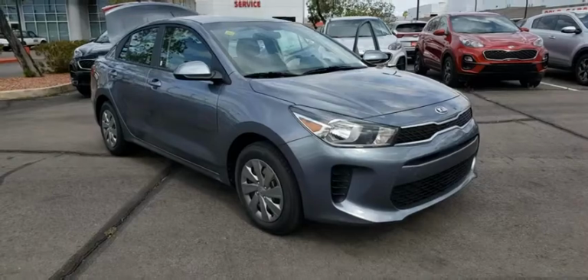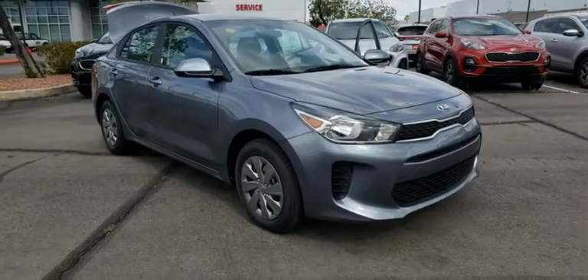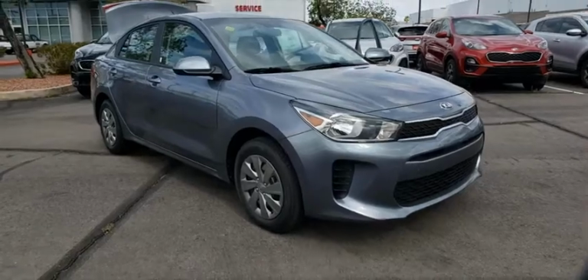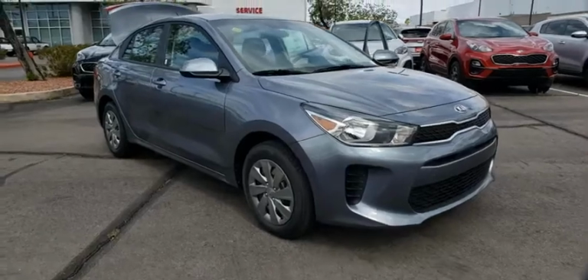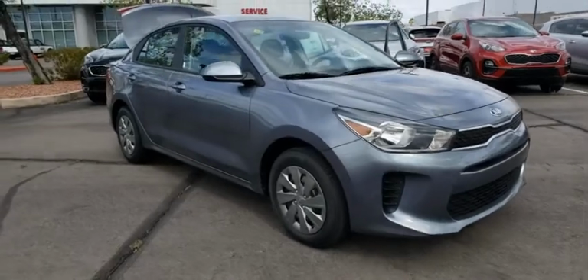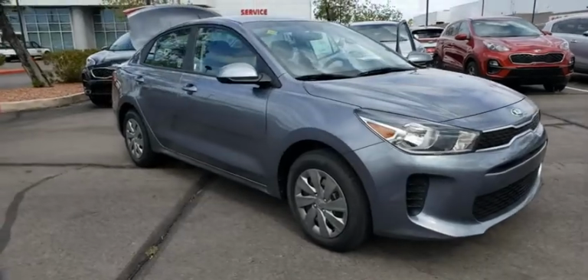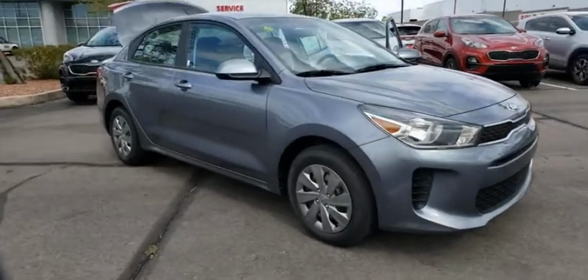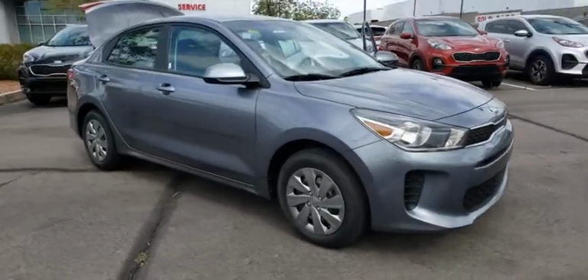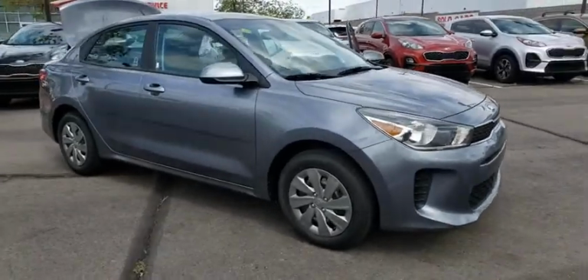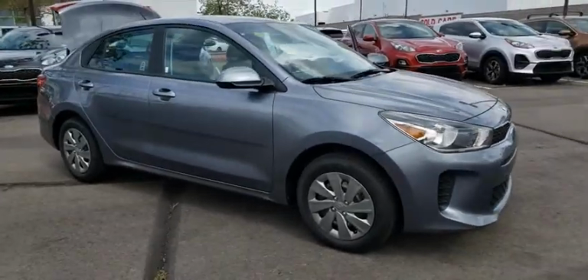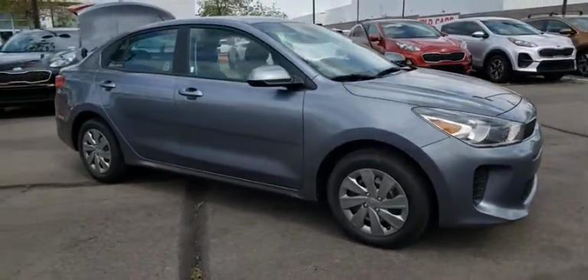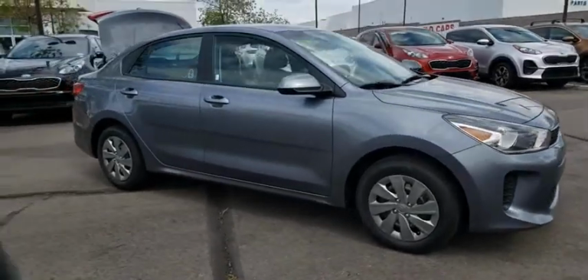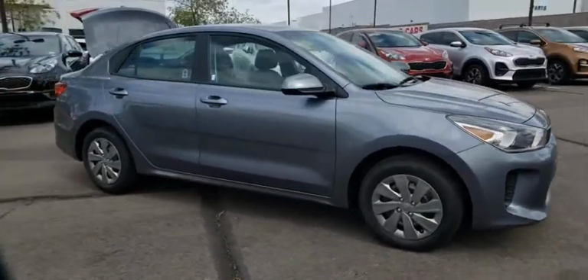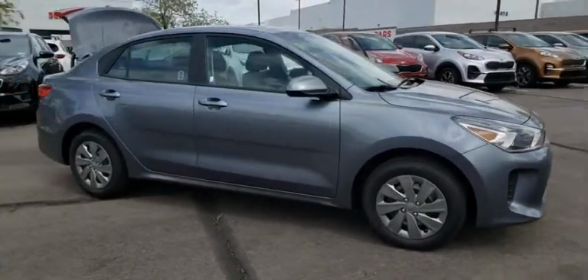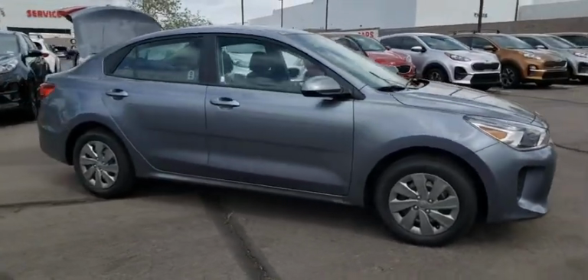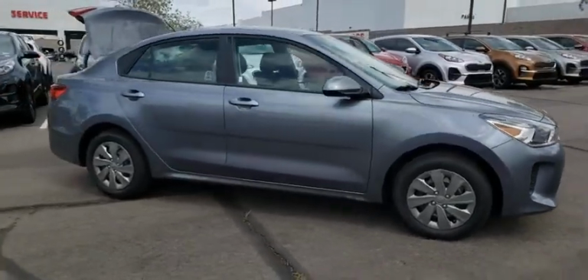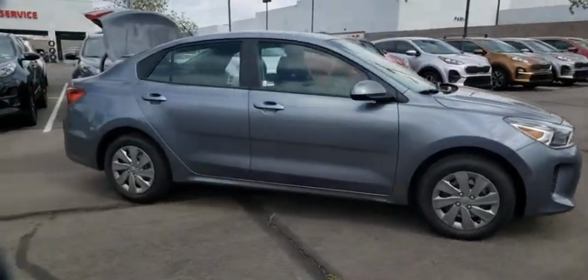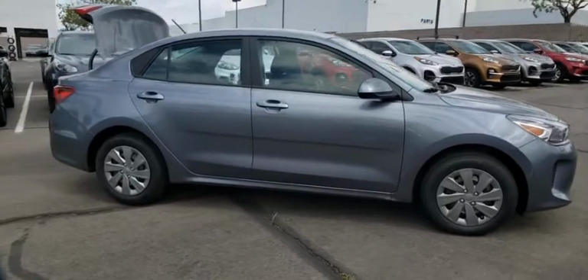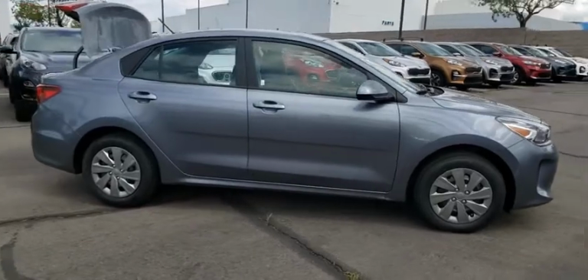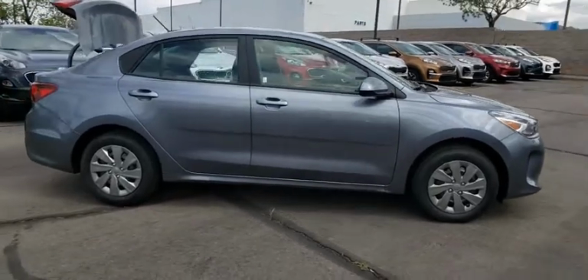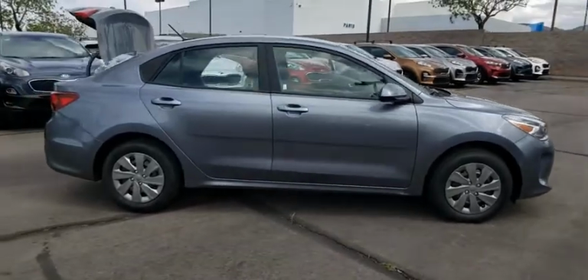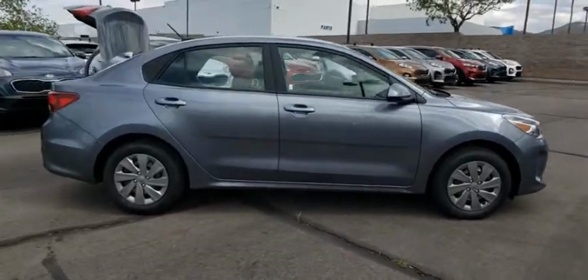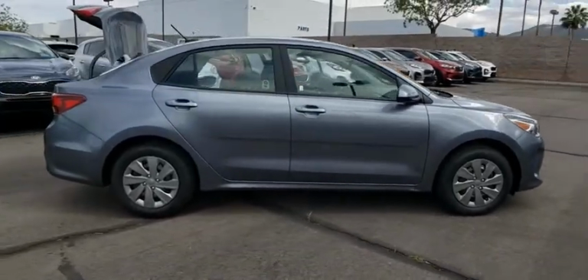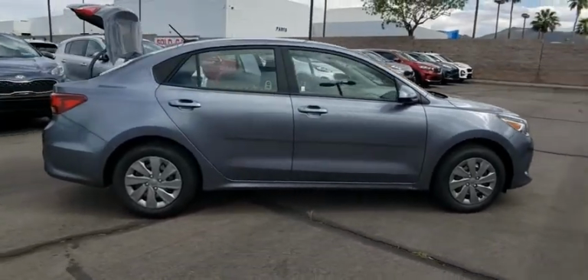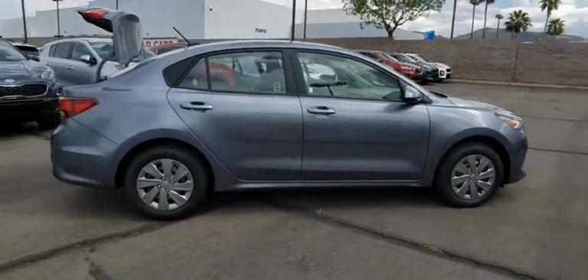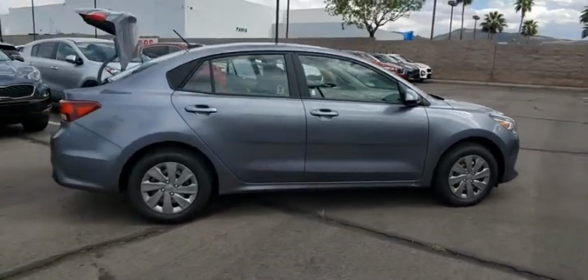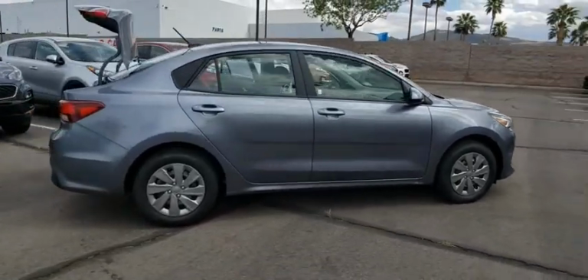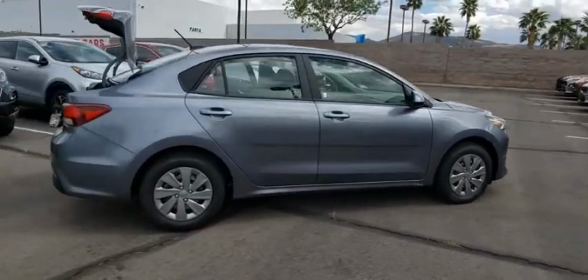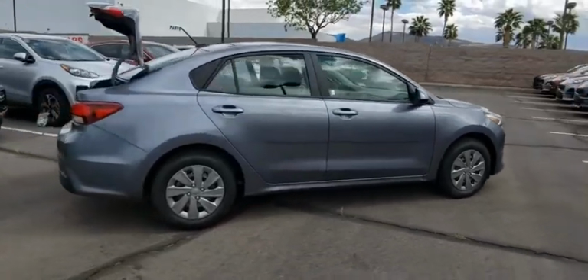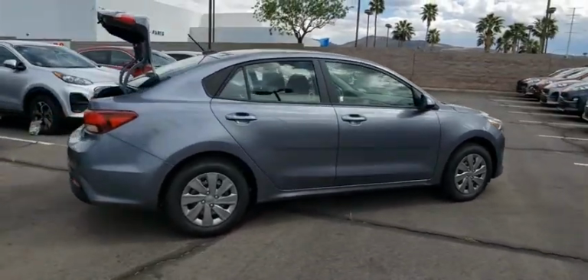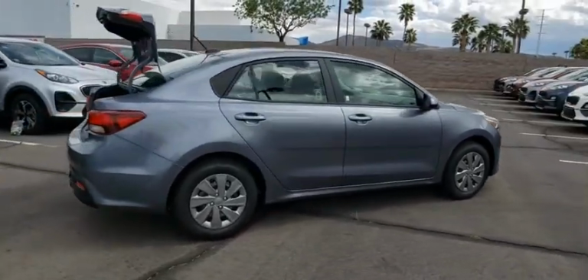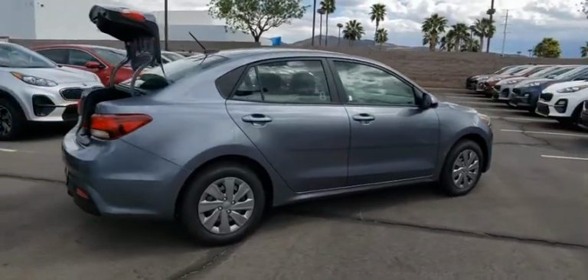You are going to love the 2020 Kia Rio. The Rio delivers sprightly performance, great fuel economy, and agile handling, all in a stylish package.